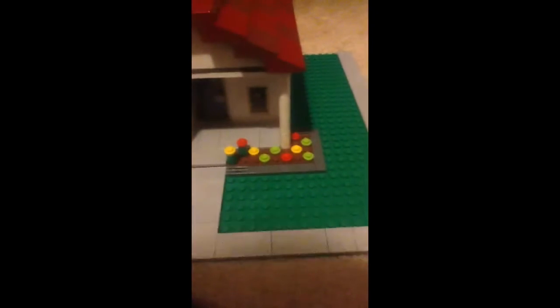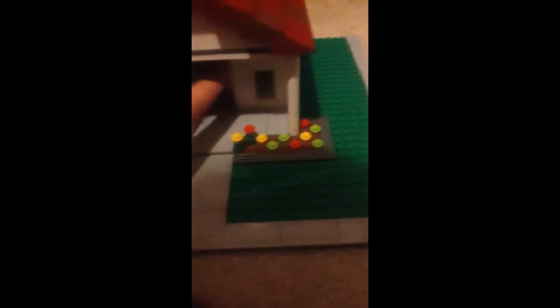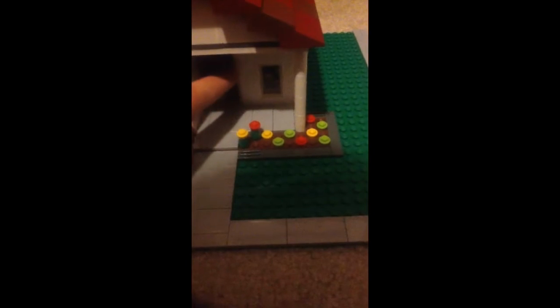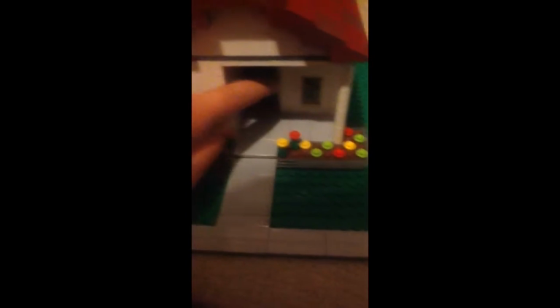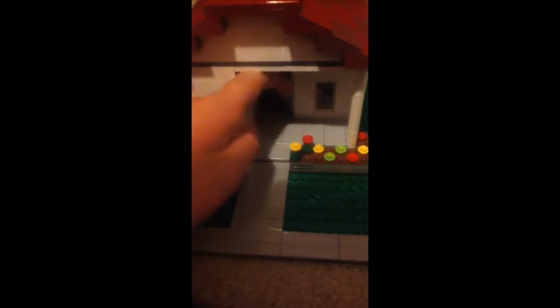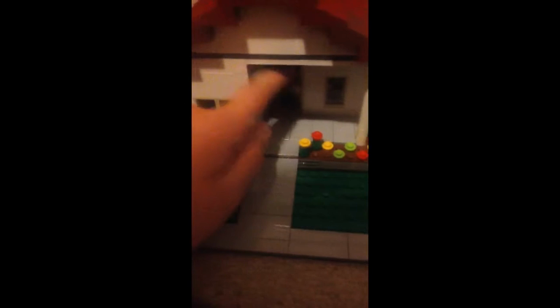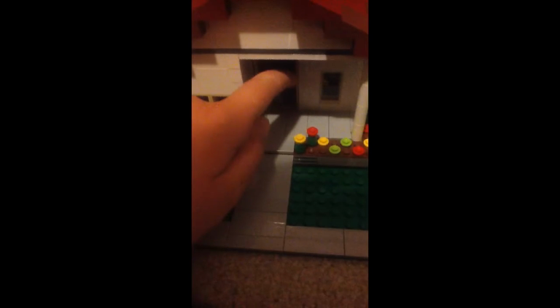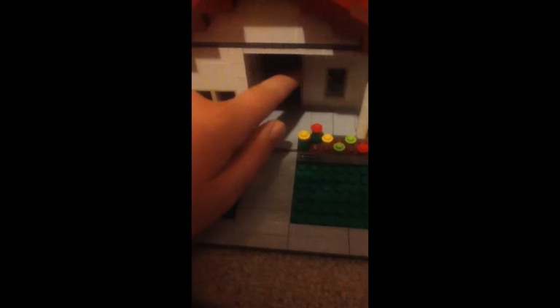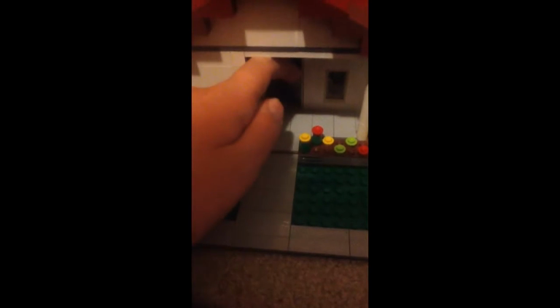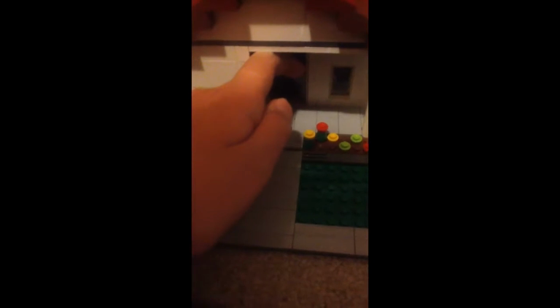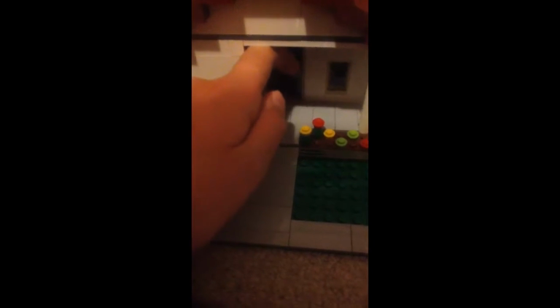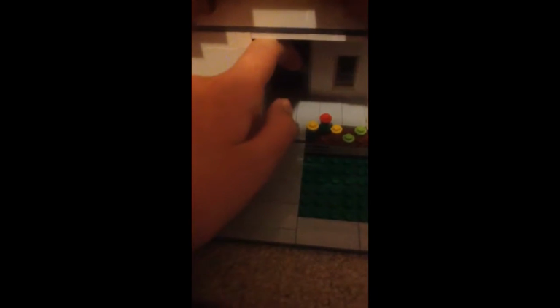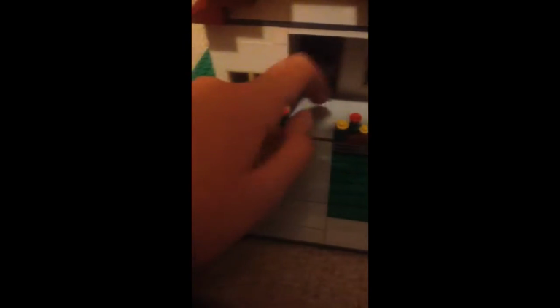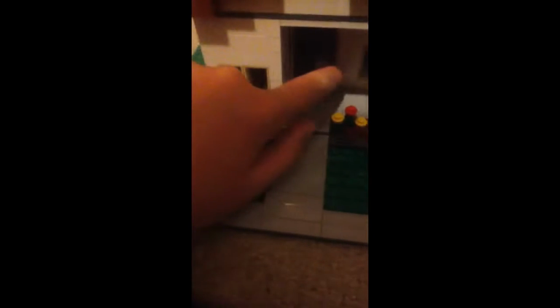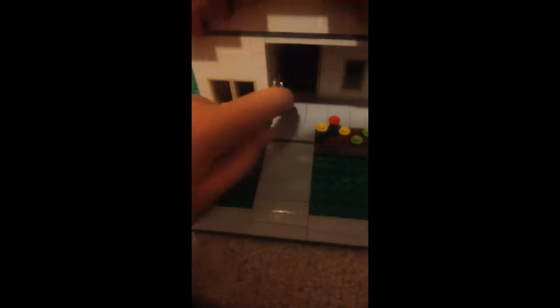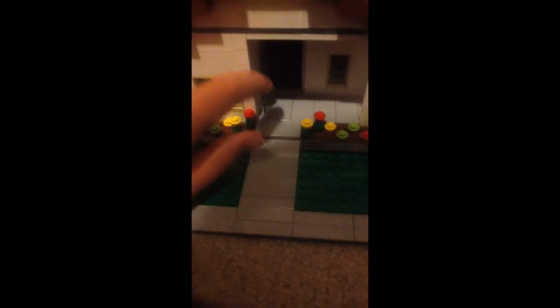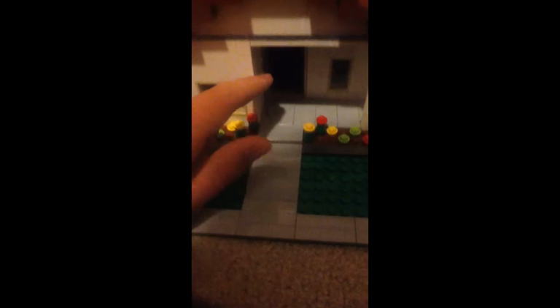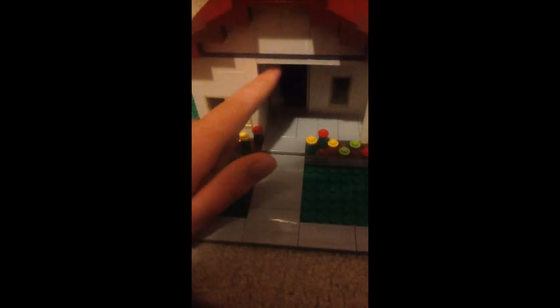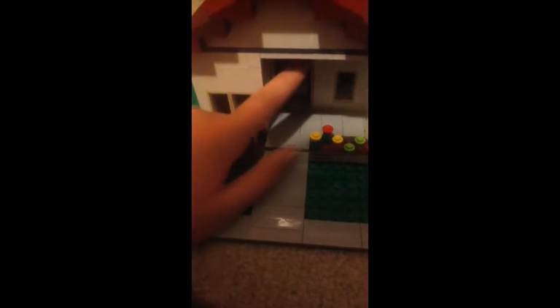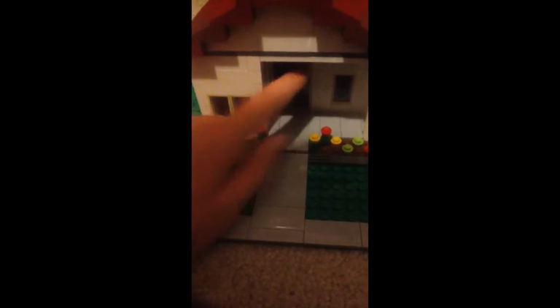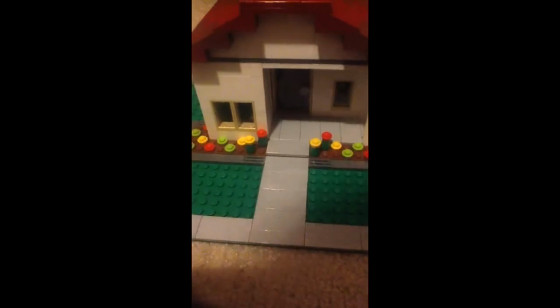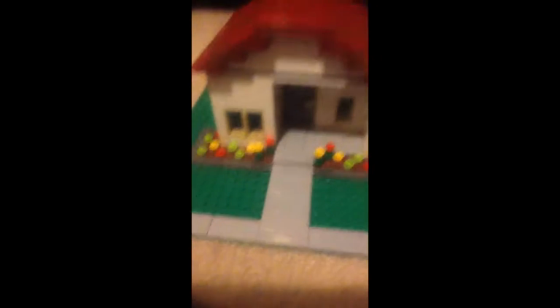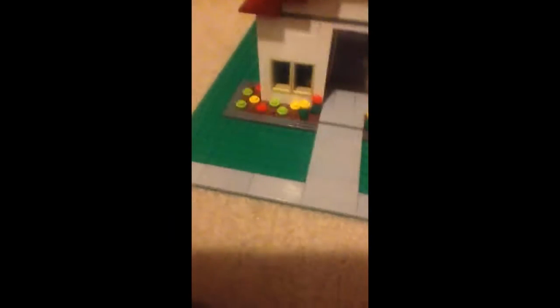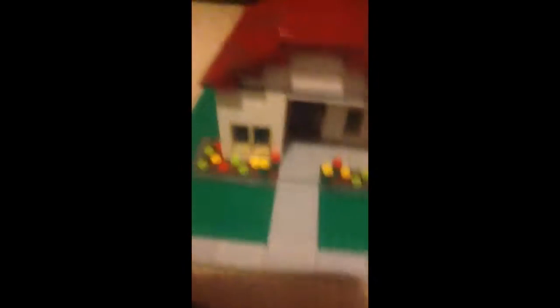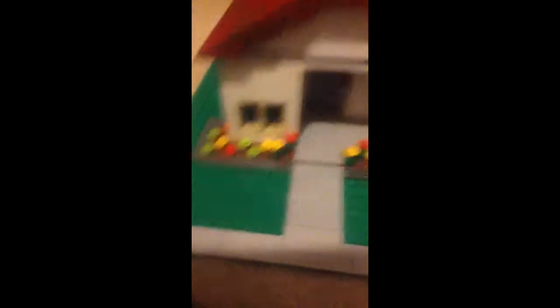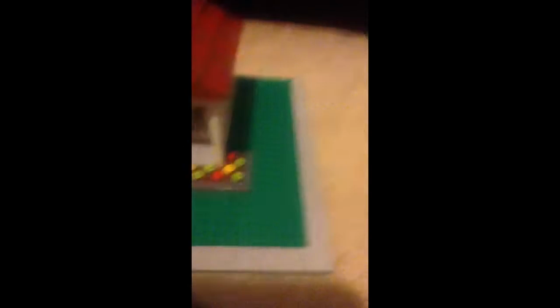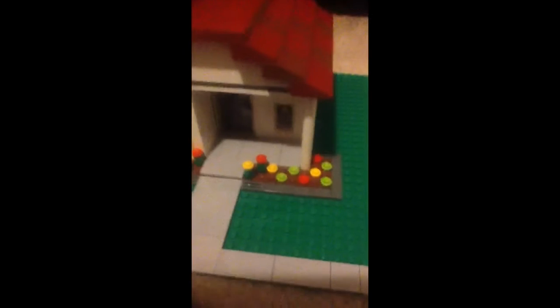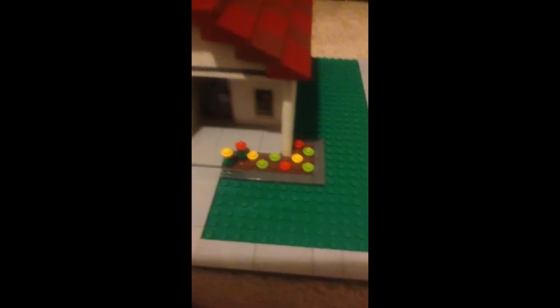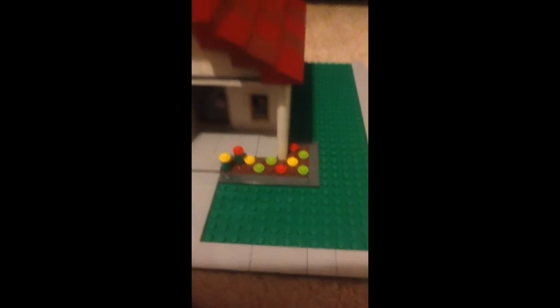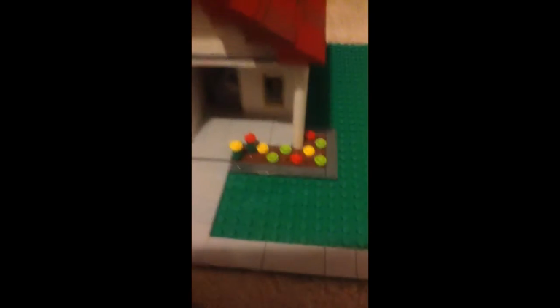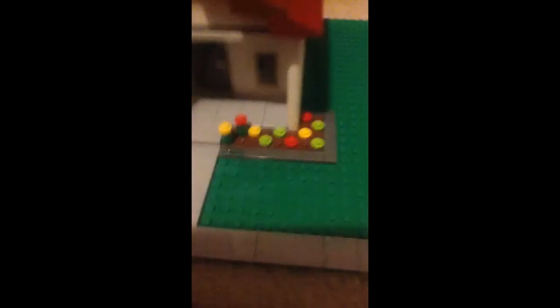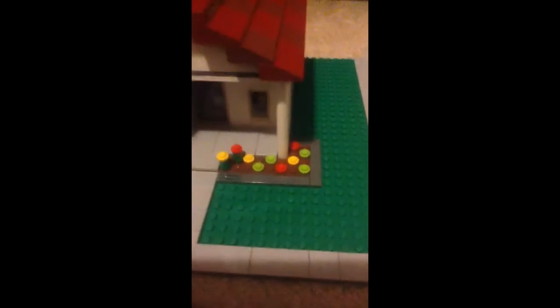The door opens. It's empty inside. I got some windows and a column right there.